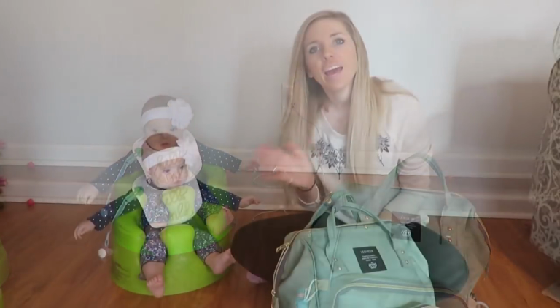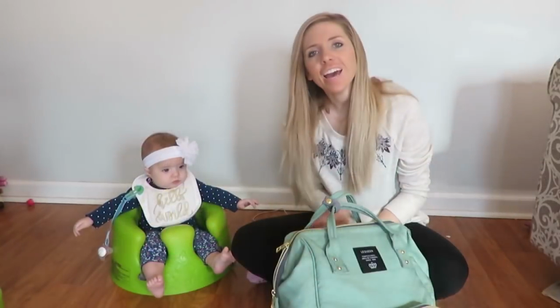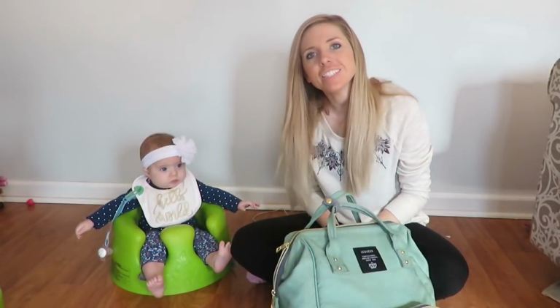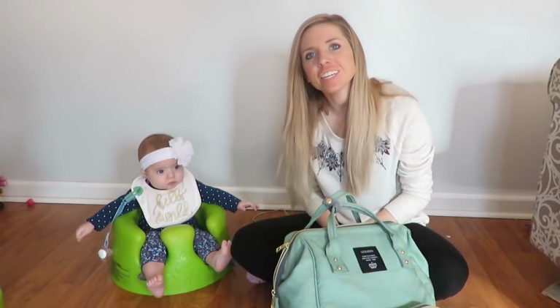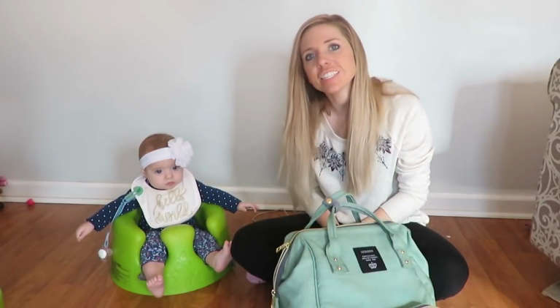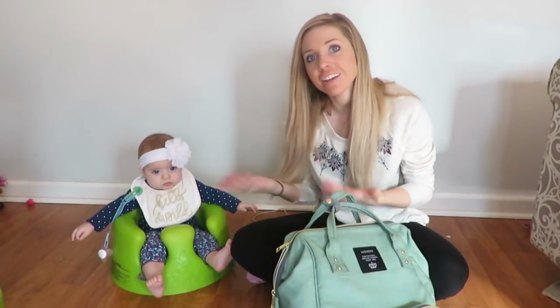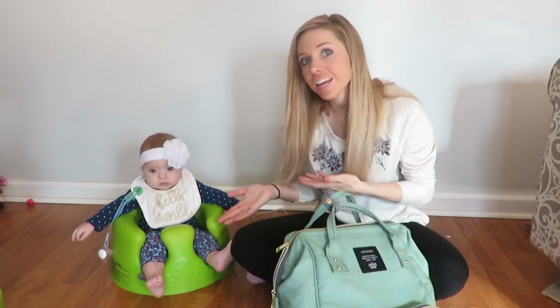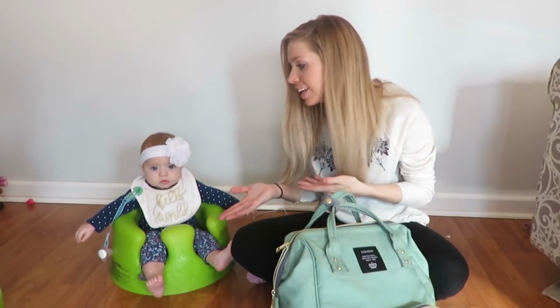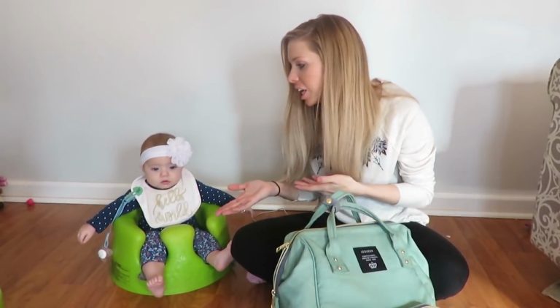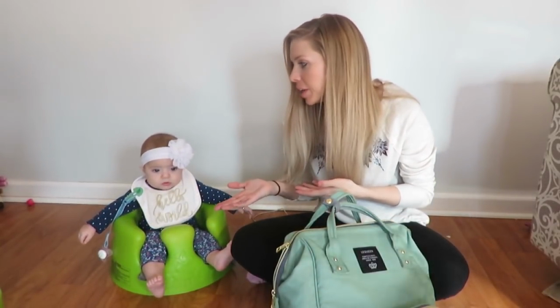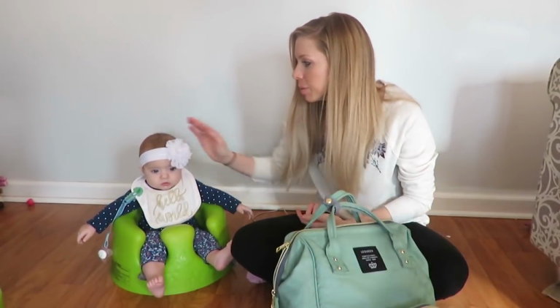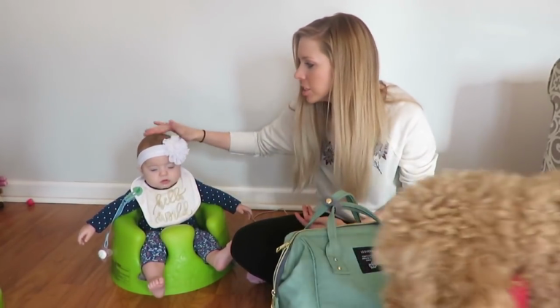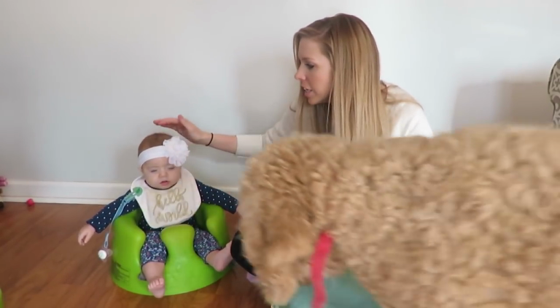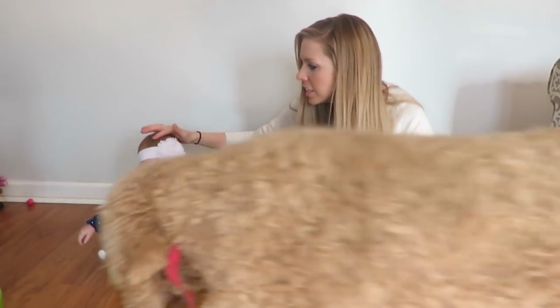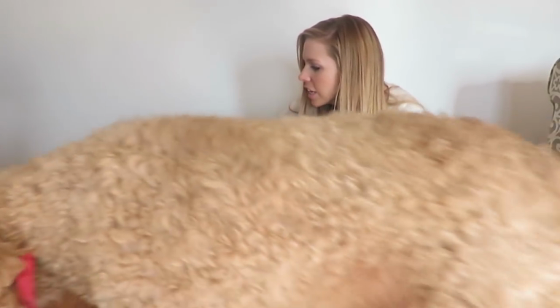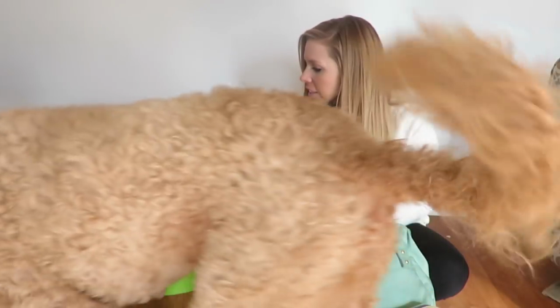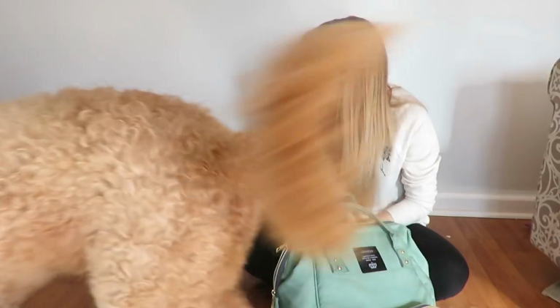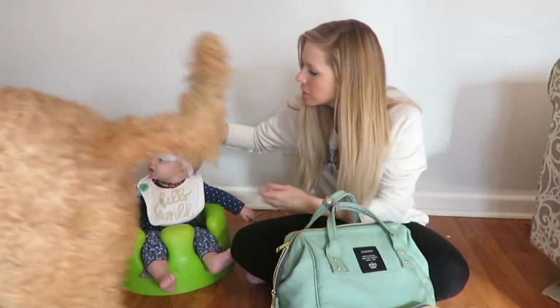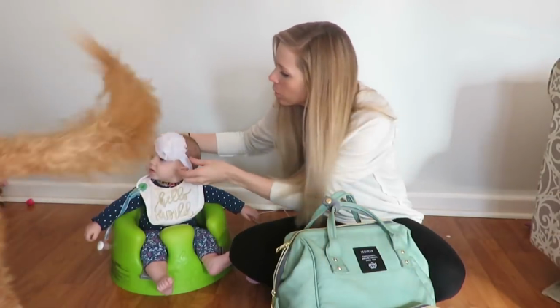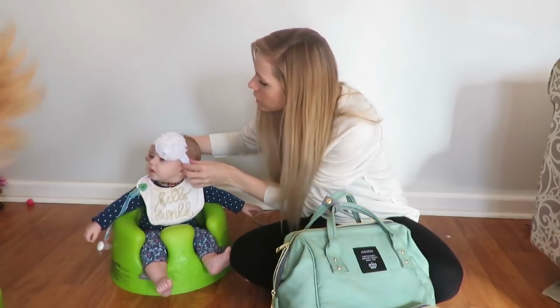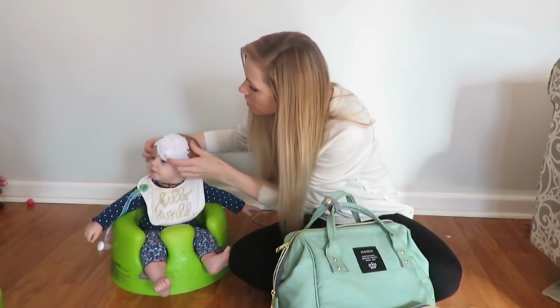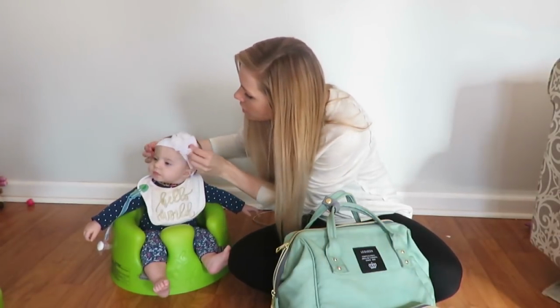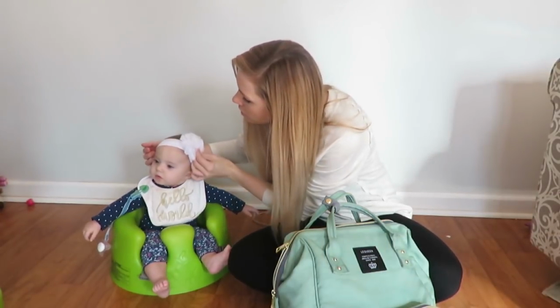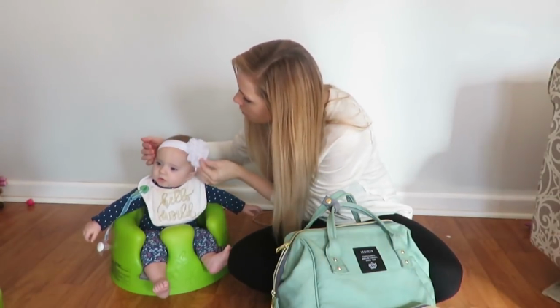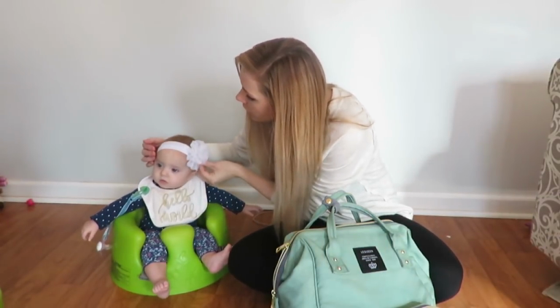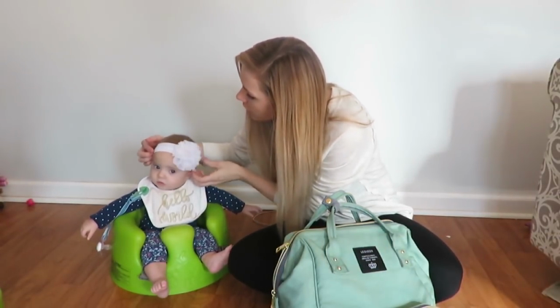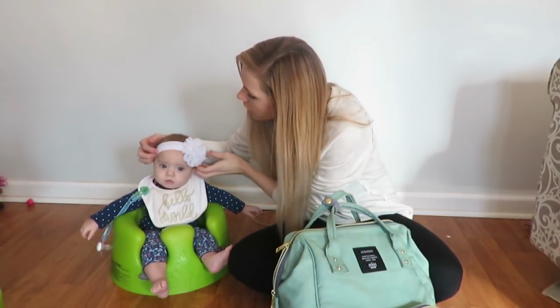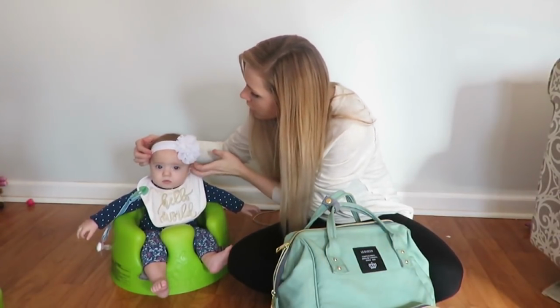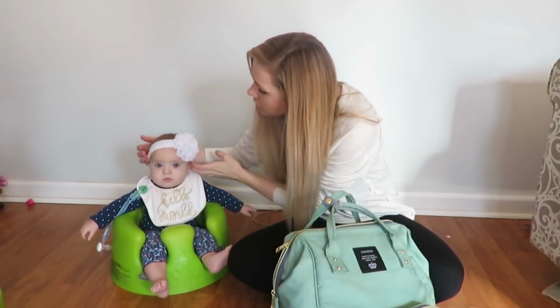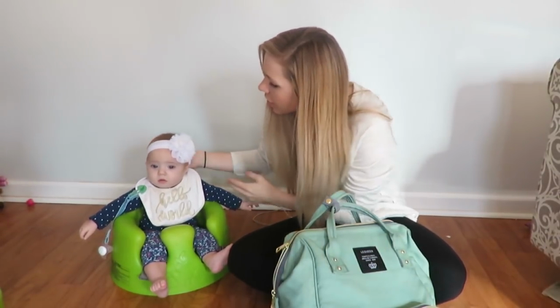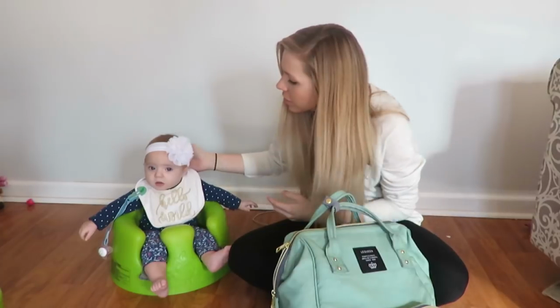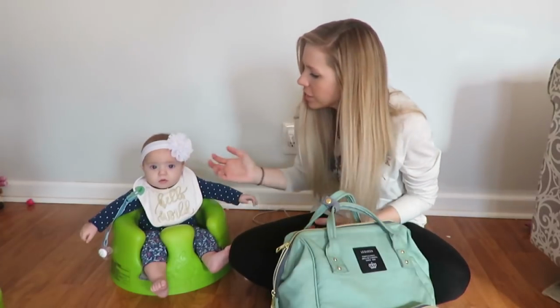Hey guys, it's Hairstyles Heather and Camry here with me. She is six months old. Let me fix her little headband so it's not all in her face.